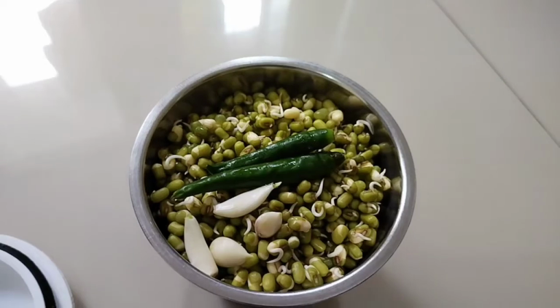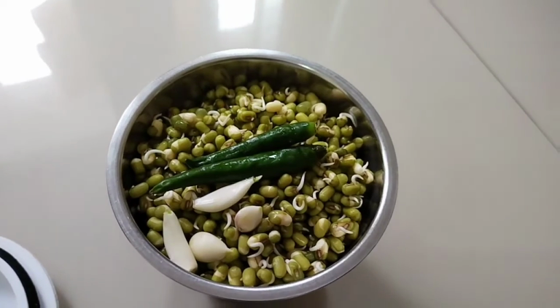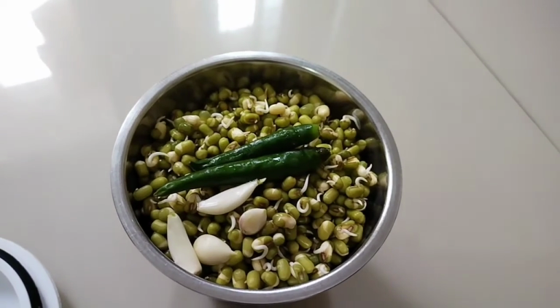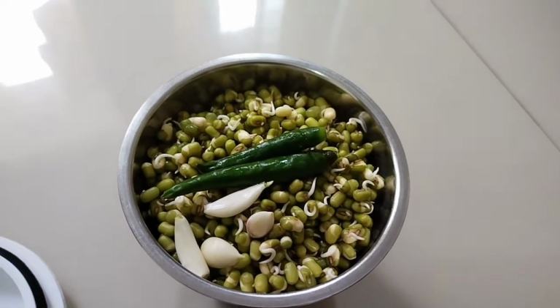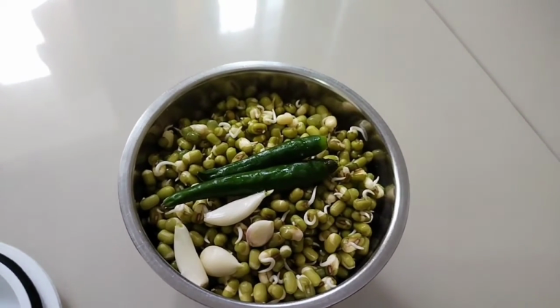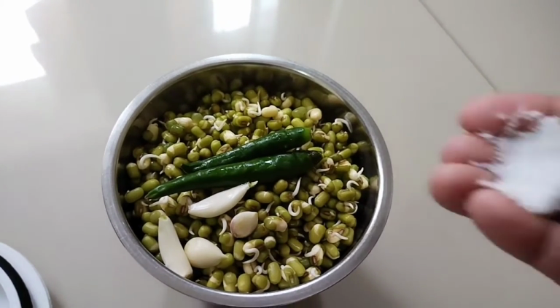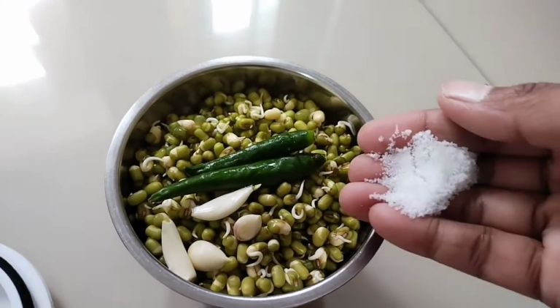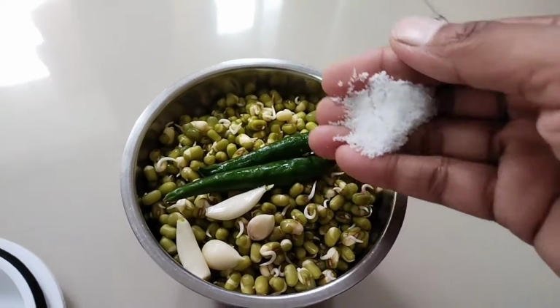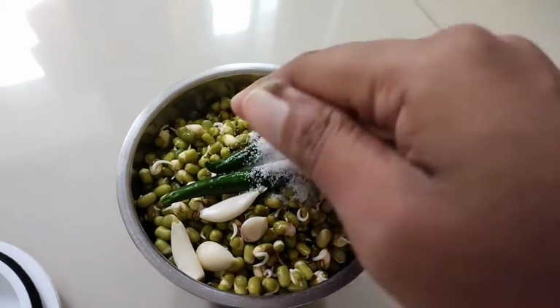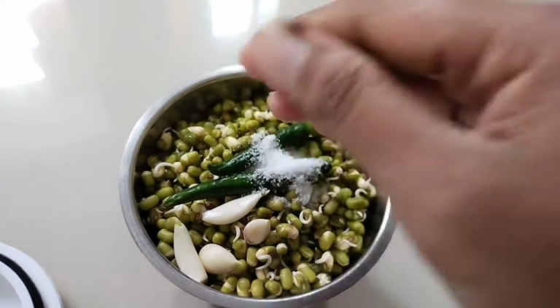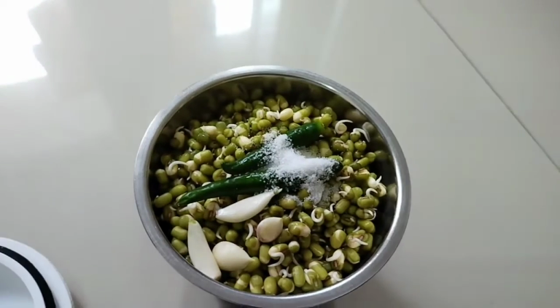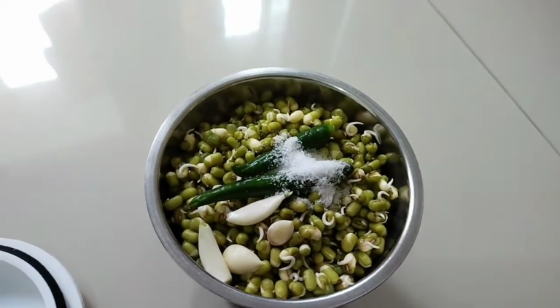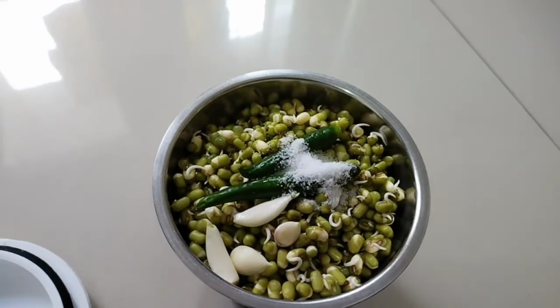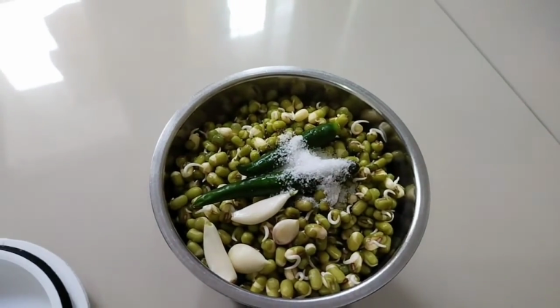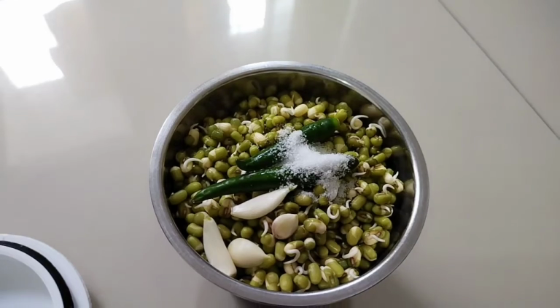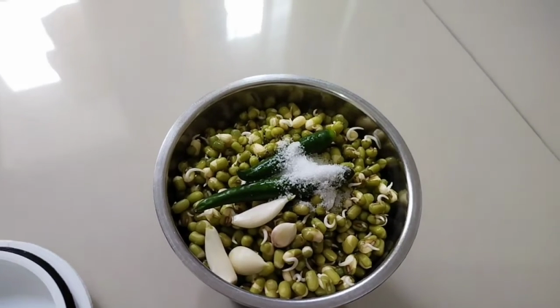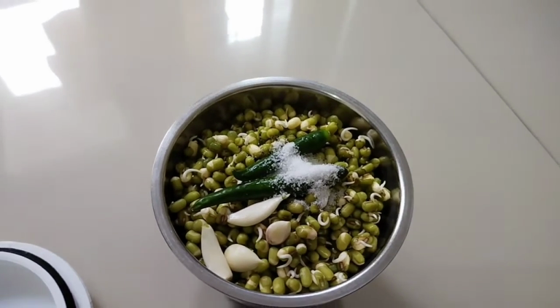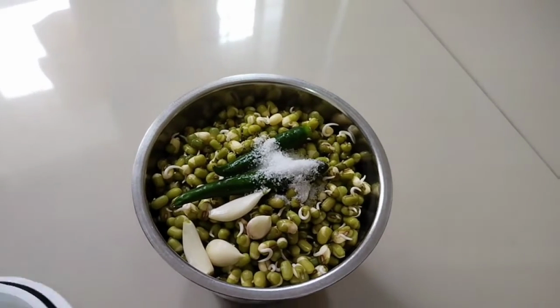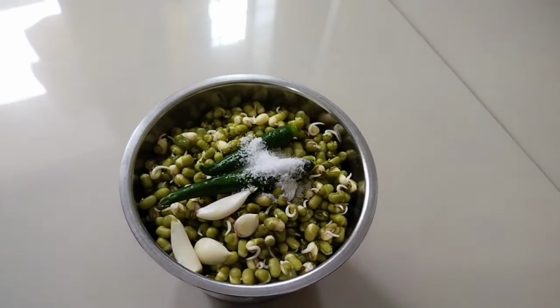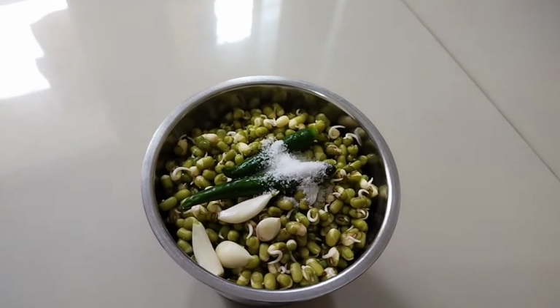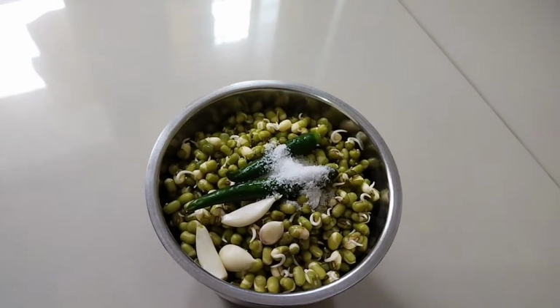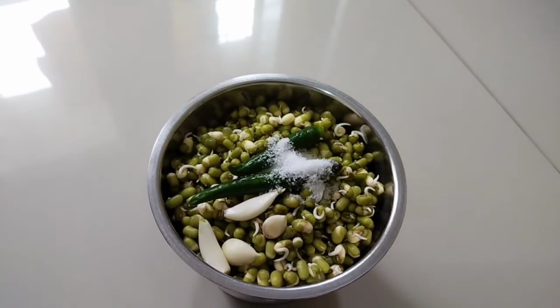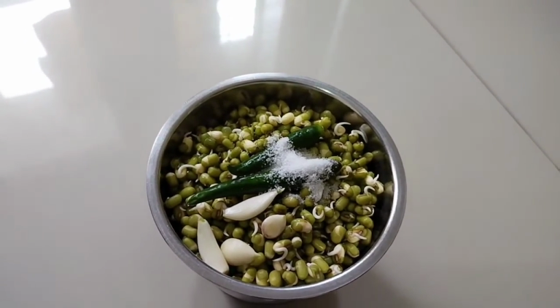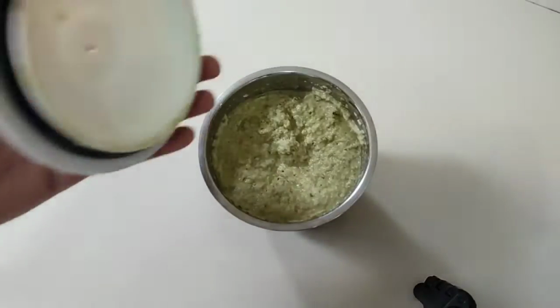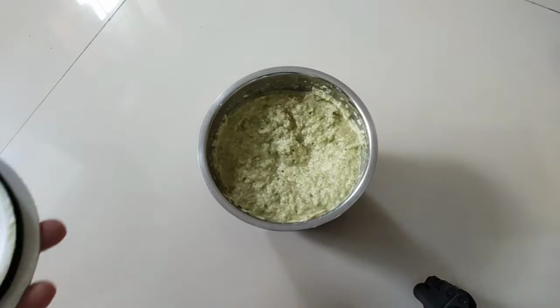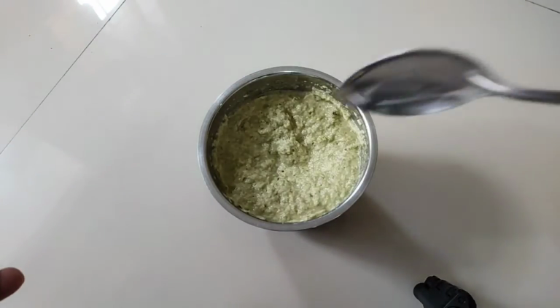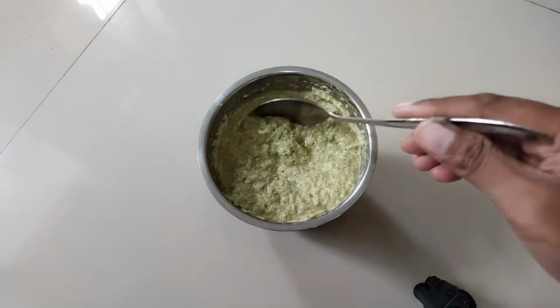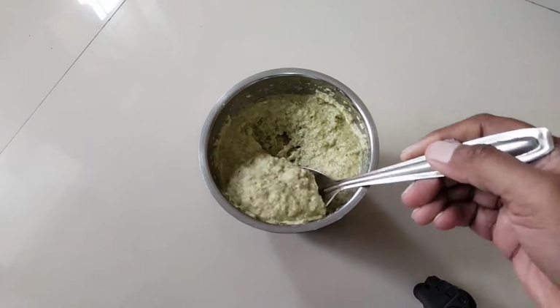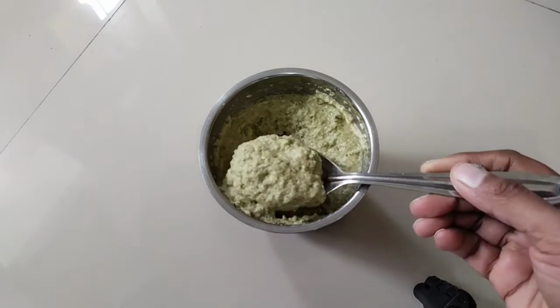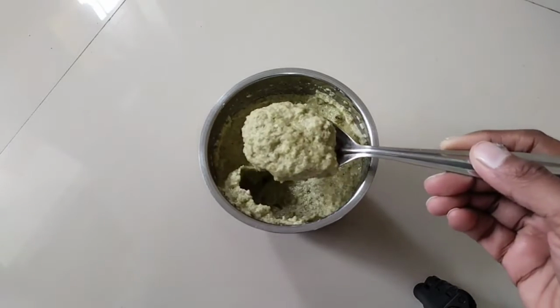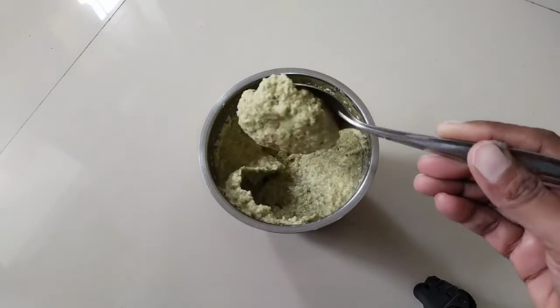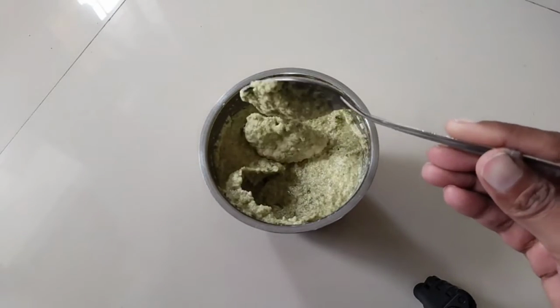It's good to eat meat, it's good to eat. You can eat it, I can eat it.